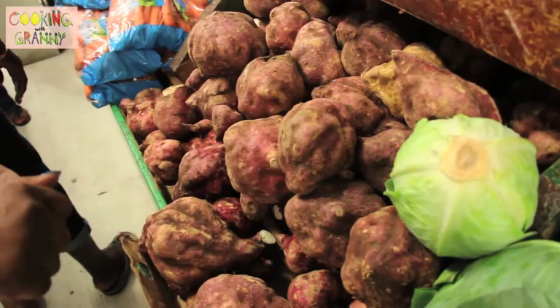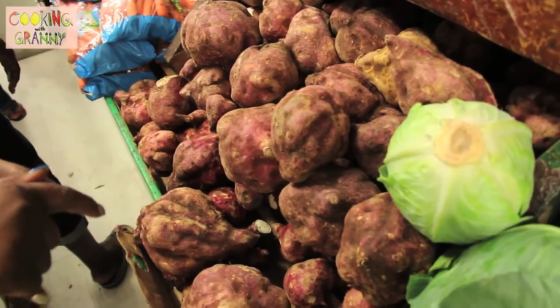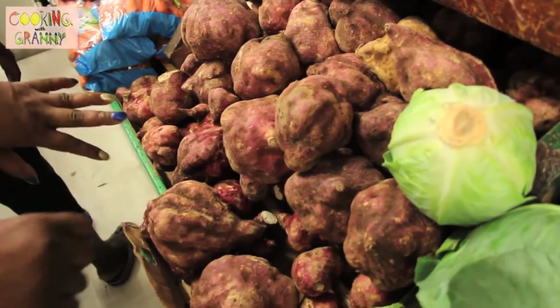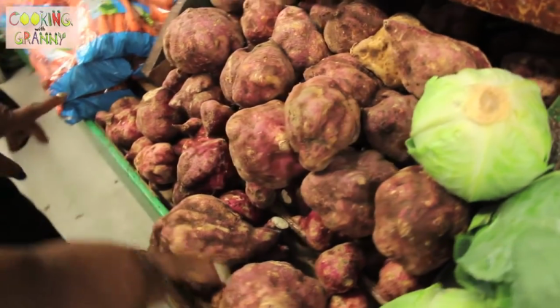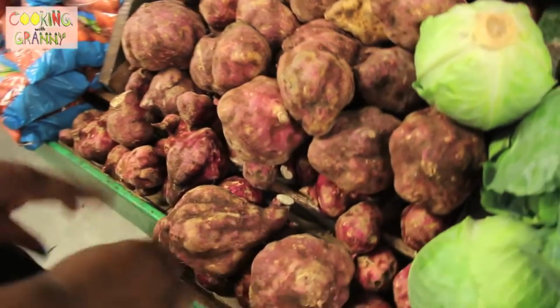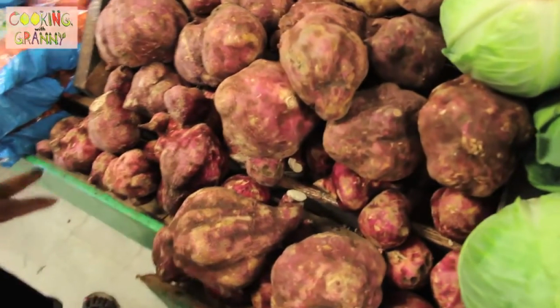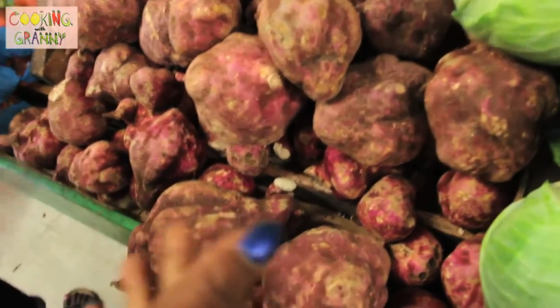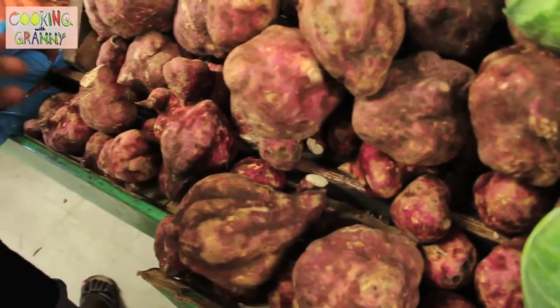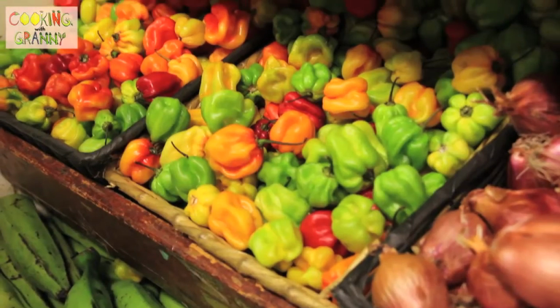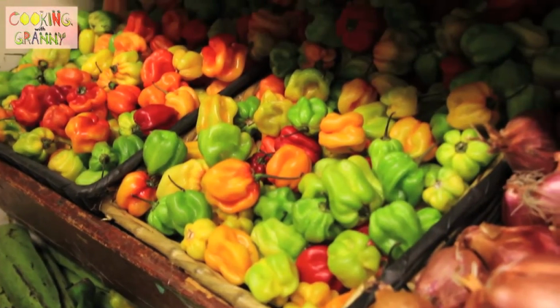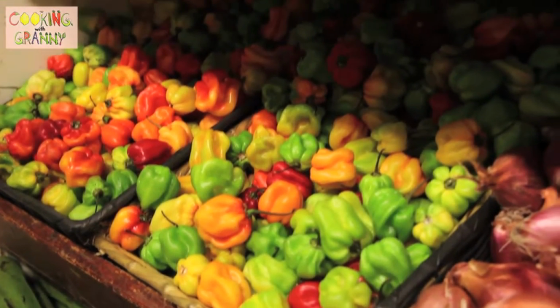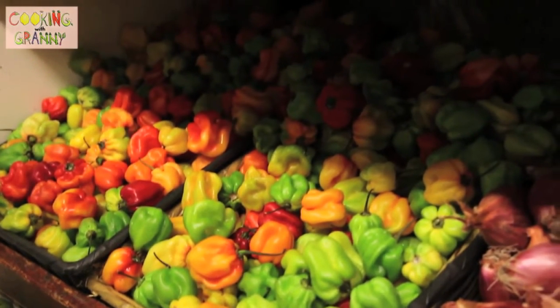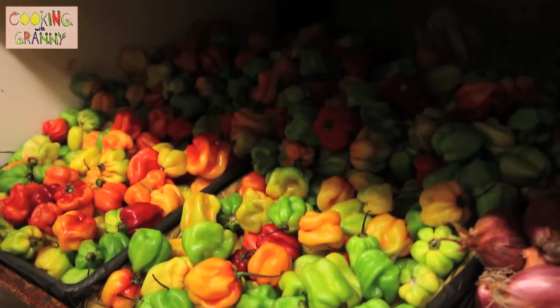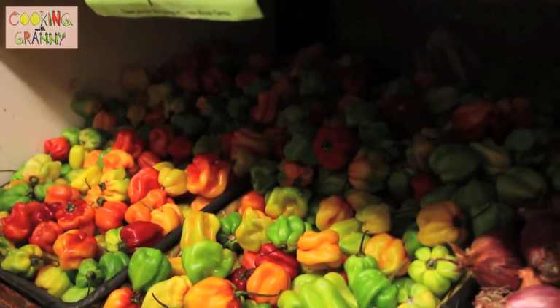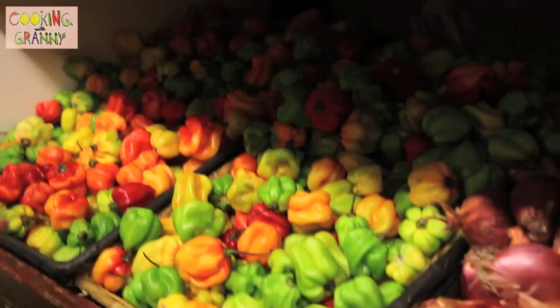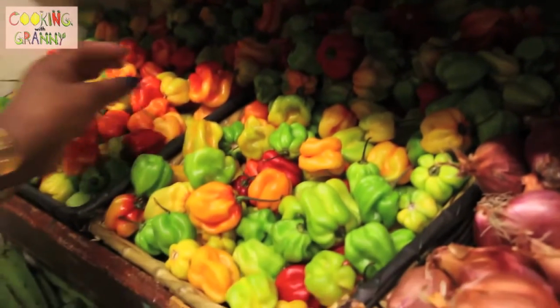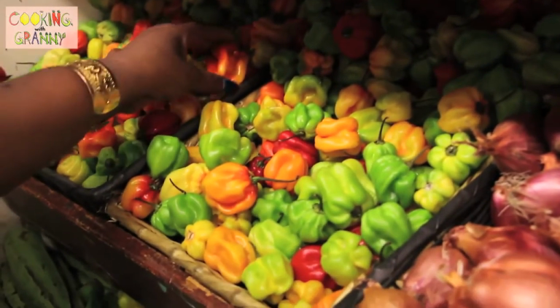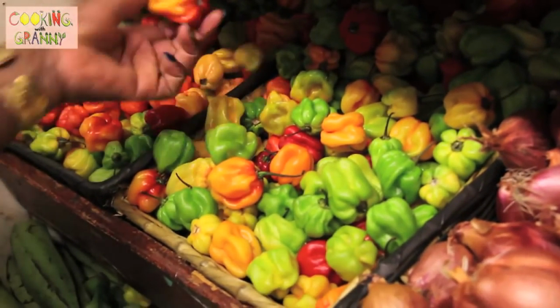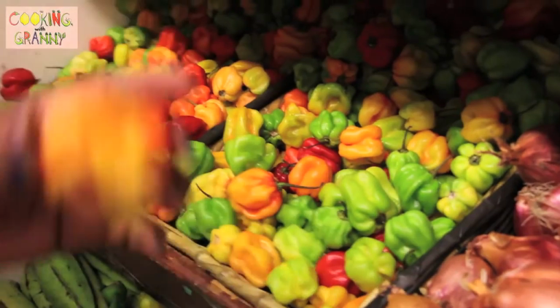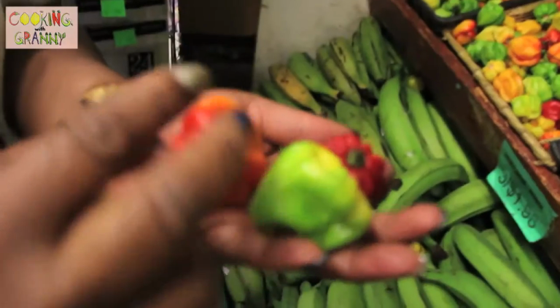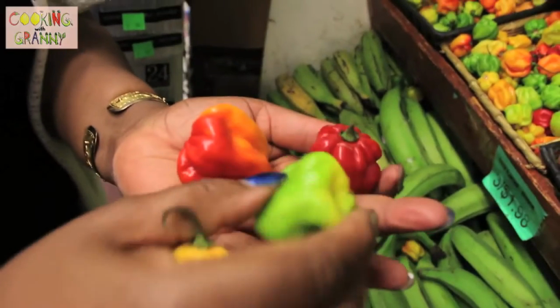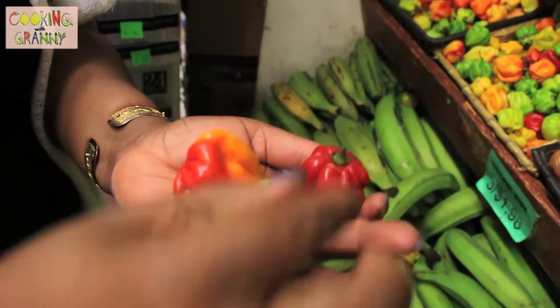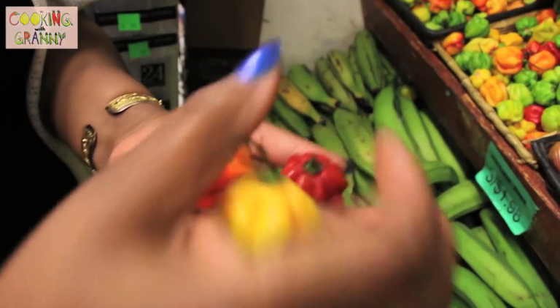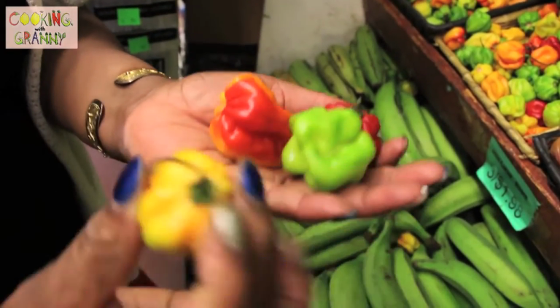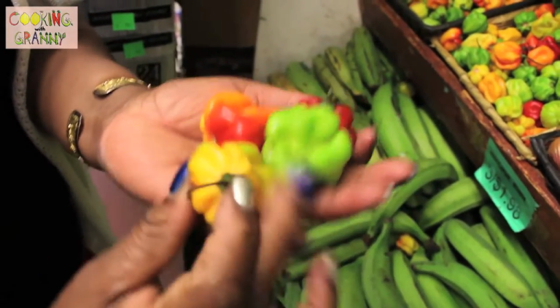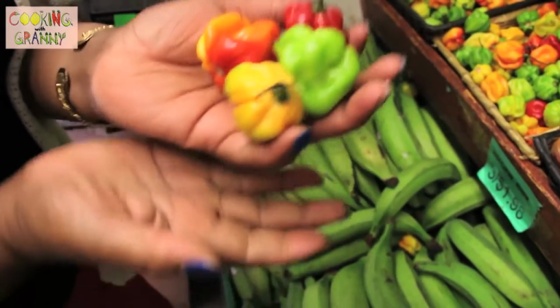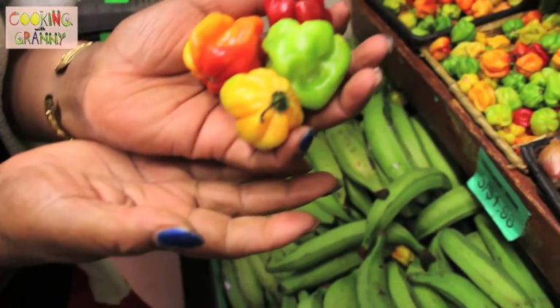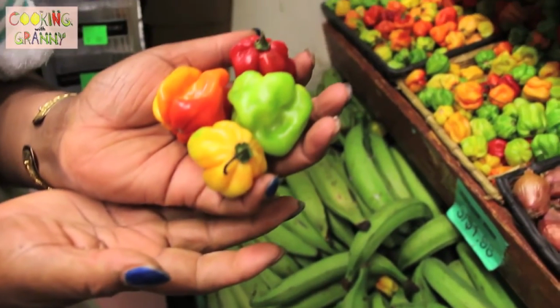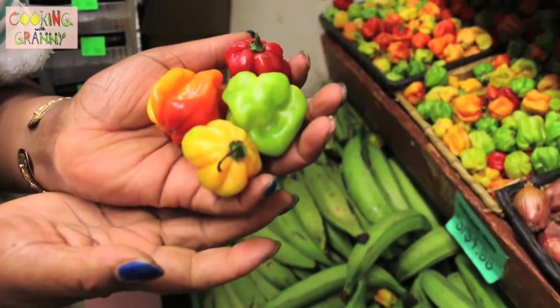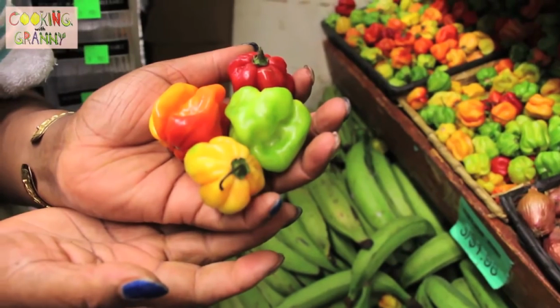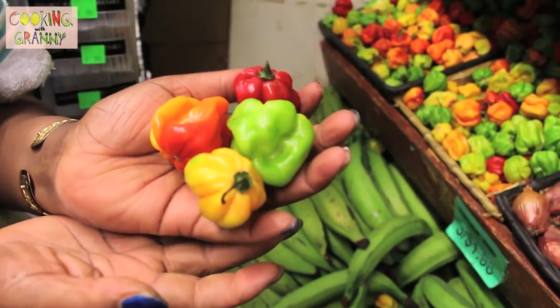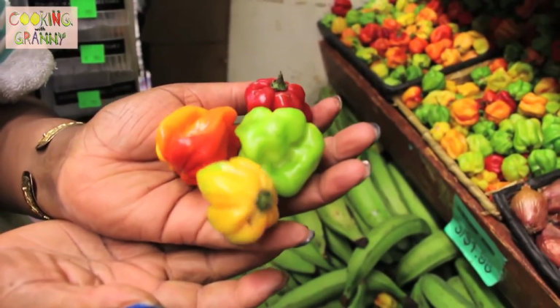And here we have Caribbean sweet potatoes, or batatas. This is the main ingredient that you're going to need to do what we have to do. They're so pretty. Right now they're about to go out of season — they look like candy. You want to eat one? No.